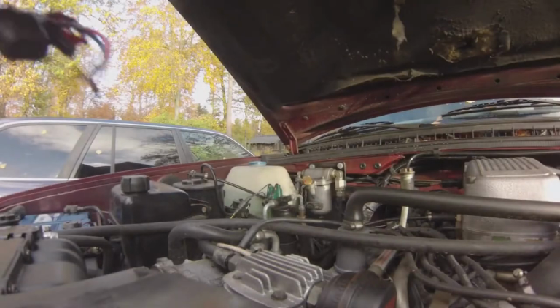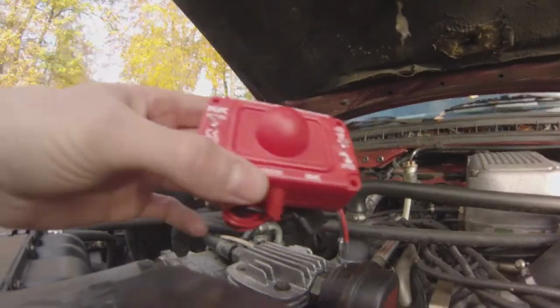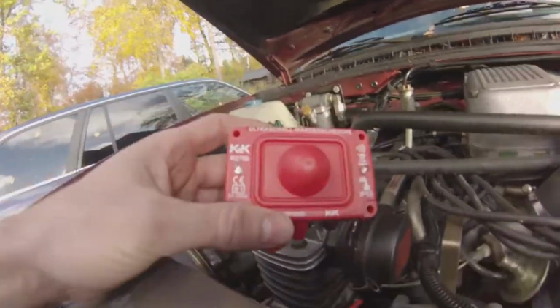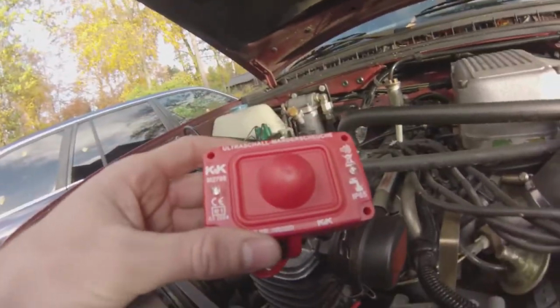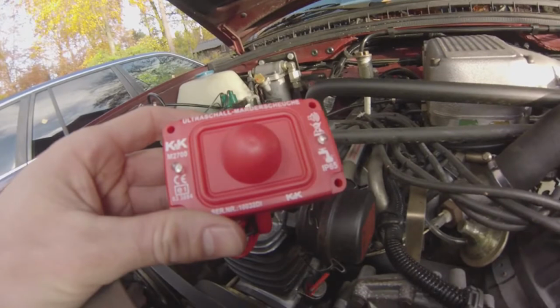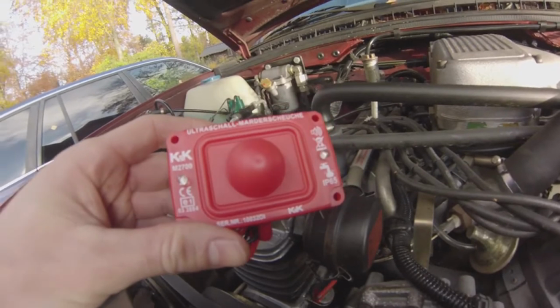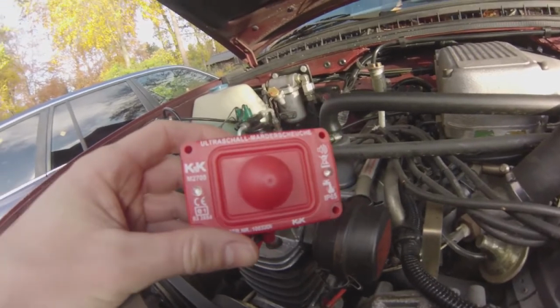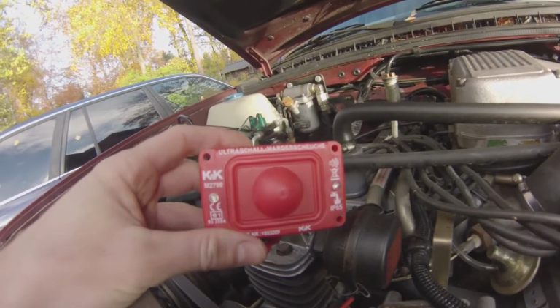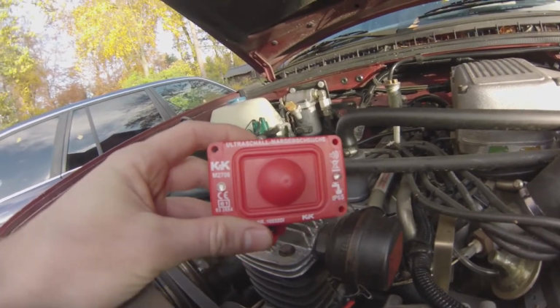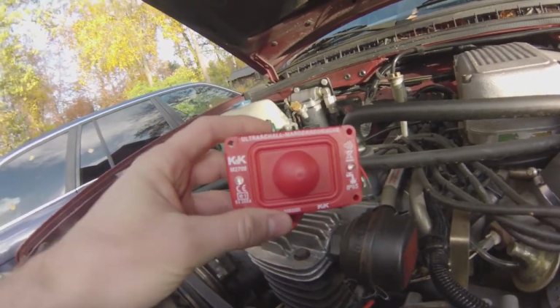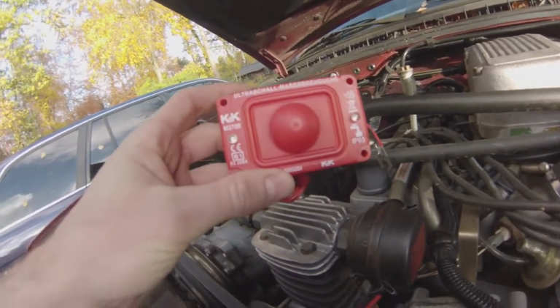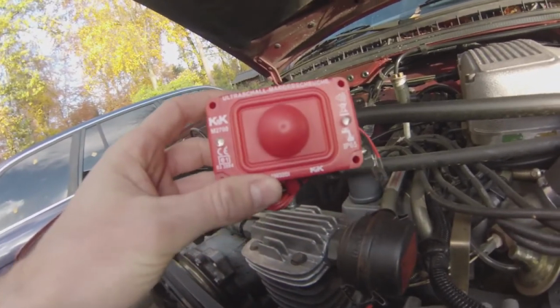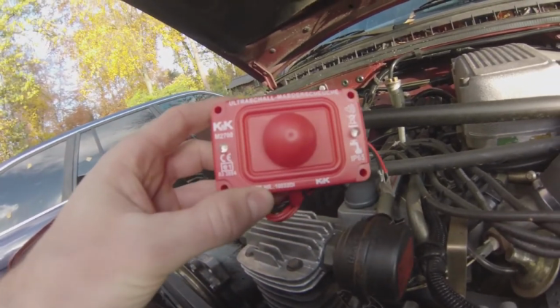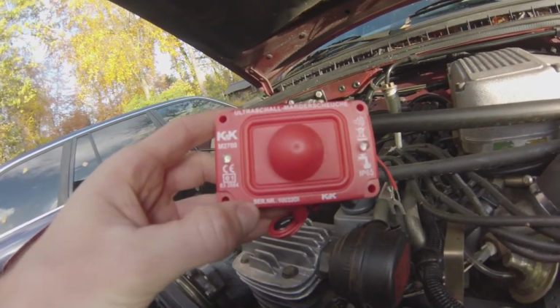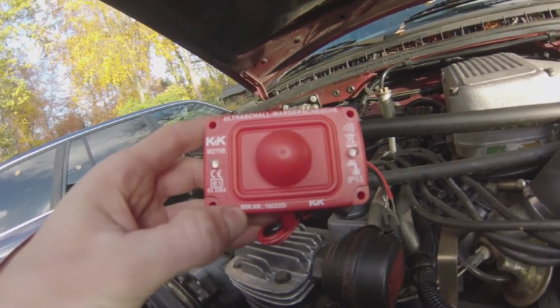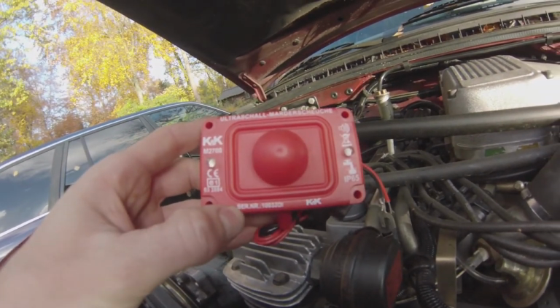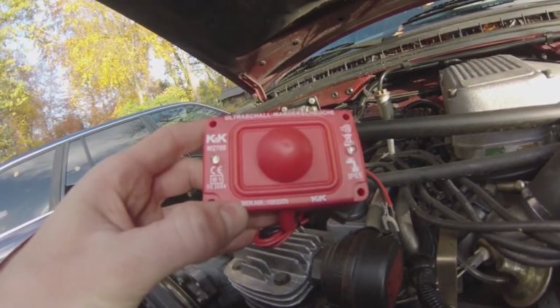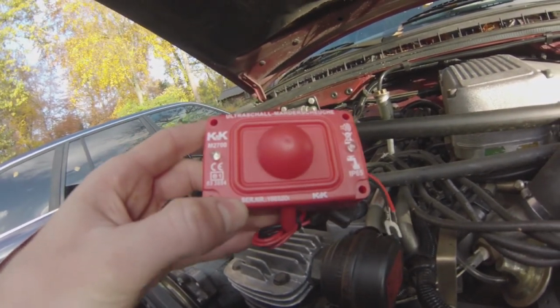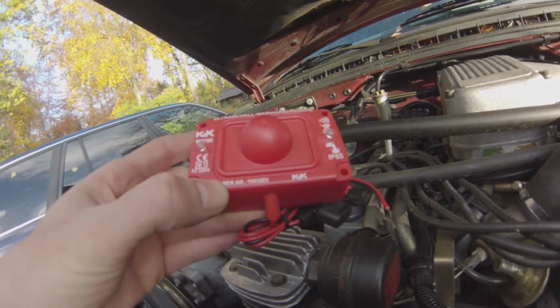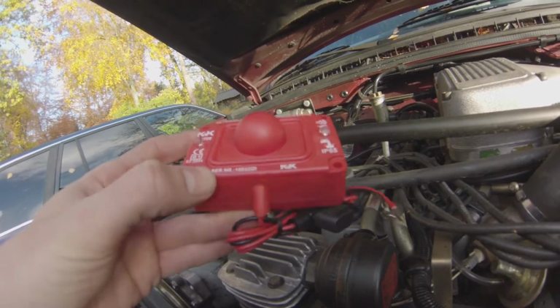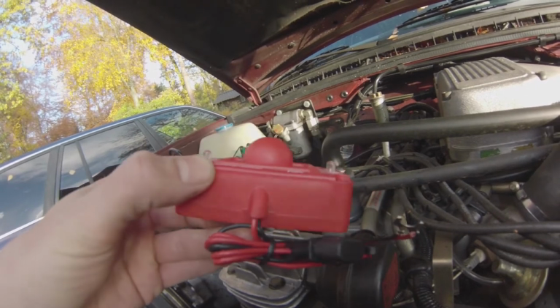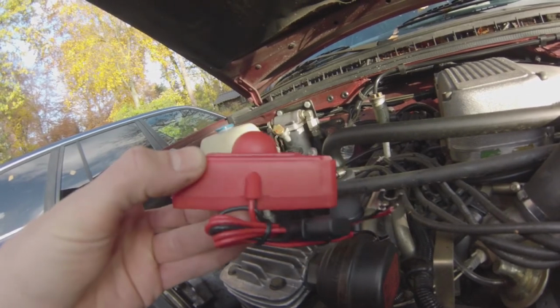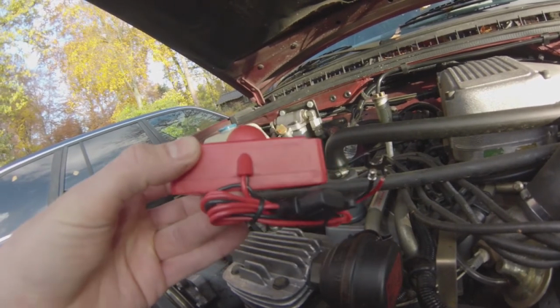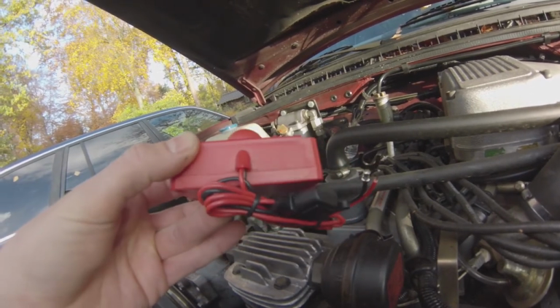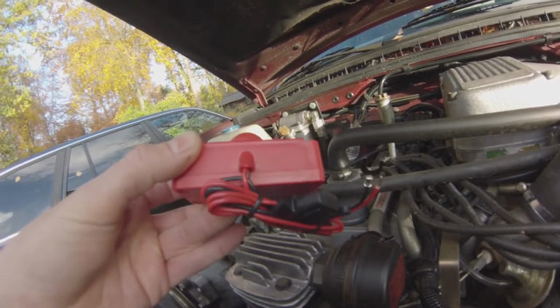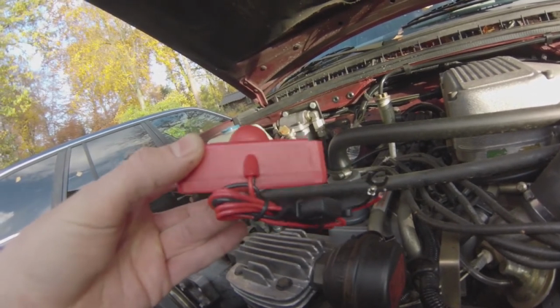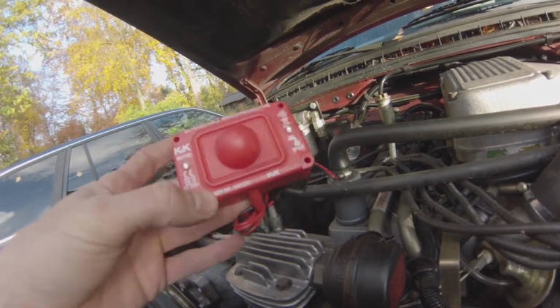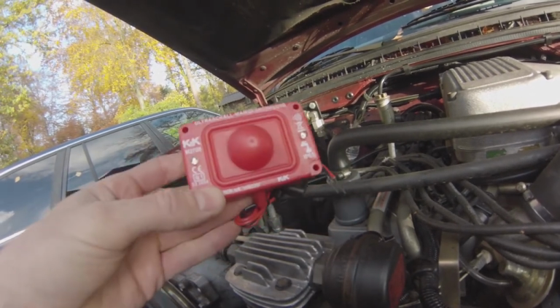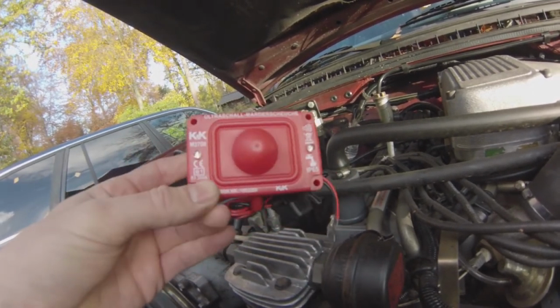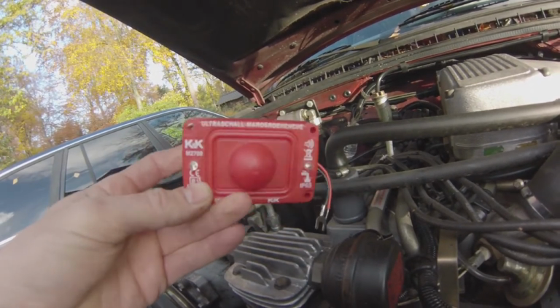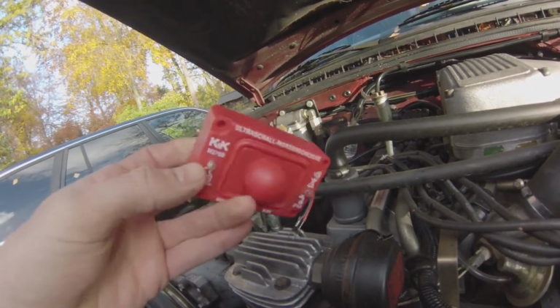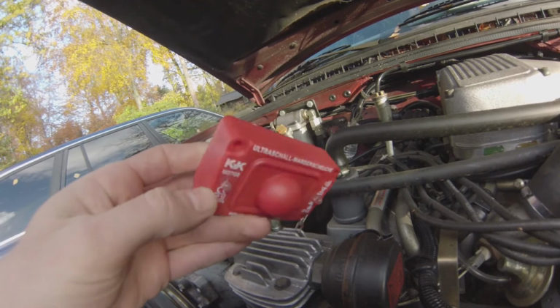Anyway, this appears to be the solution. It's an ultrasonic marten repellent module with 360-degree emission and radius. Since ultrasound propagates the same way as light does, it has to be mounted visibly to be effective.